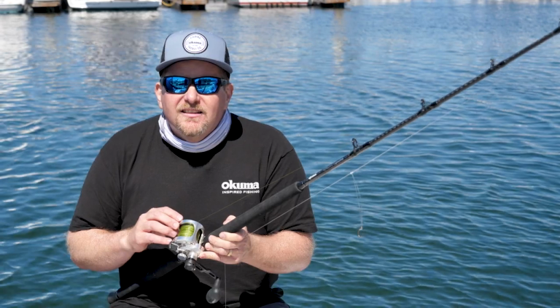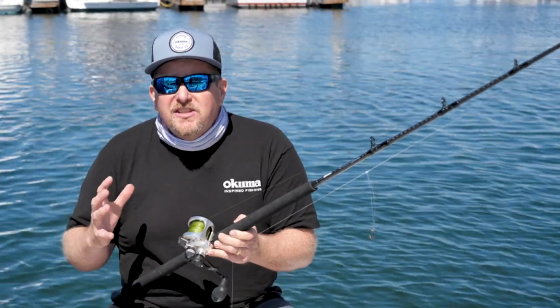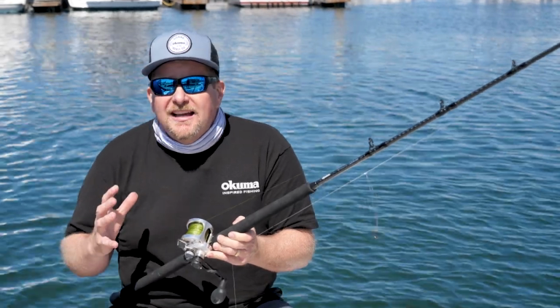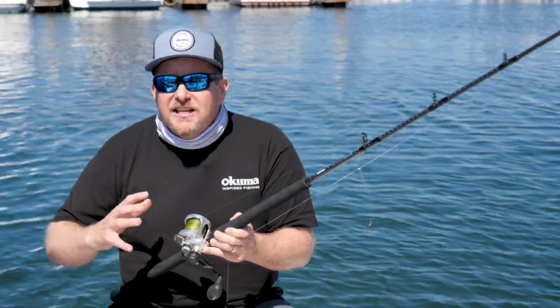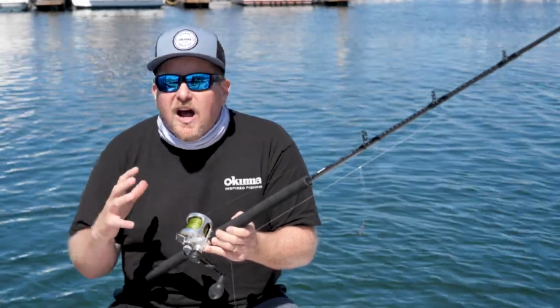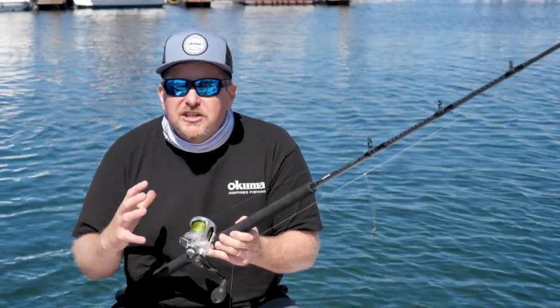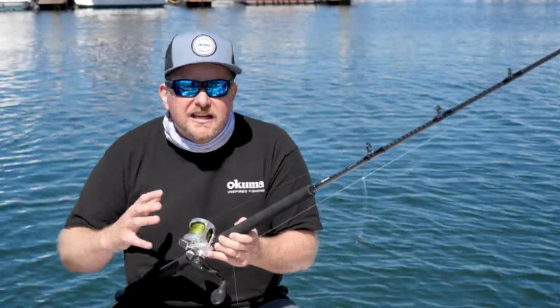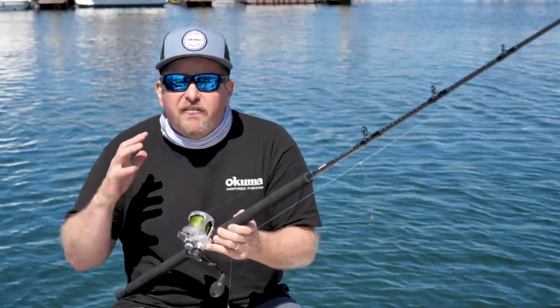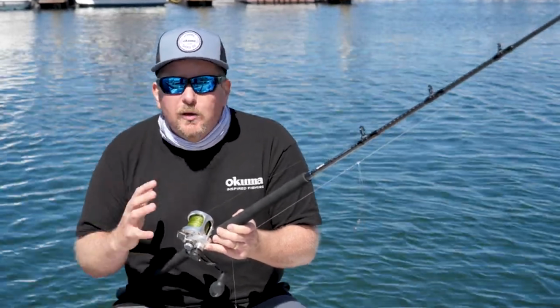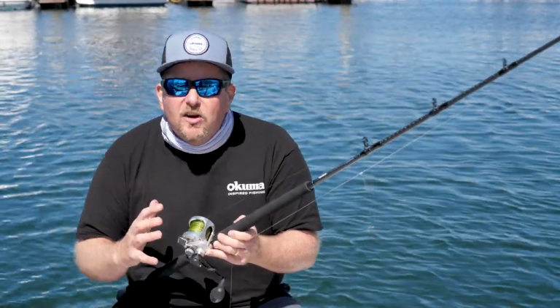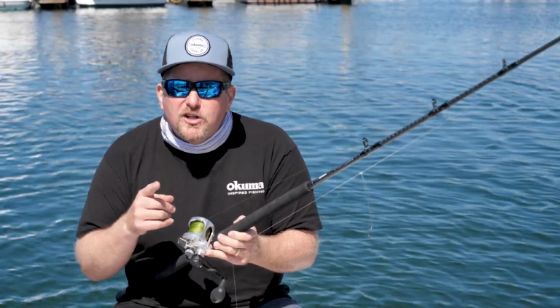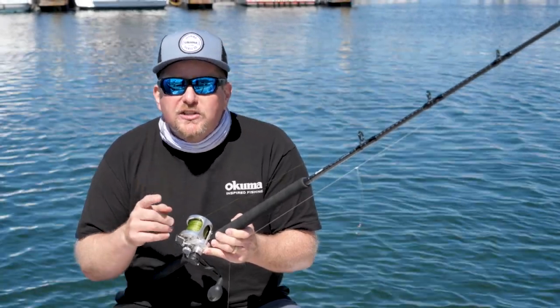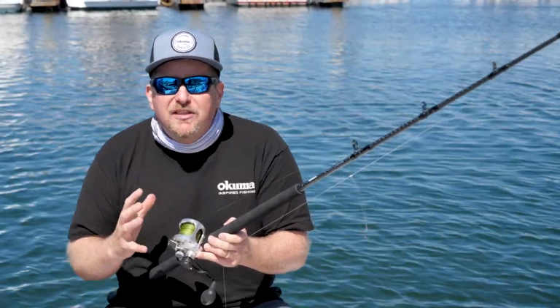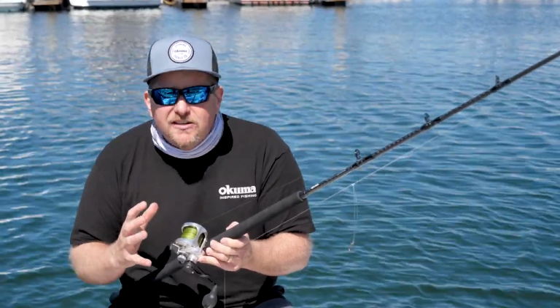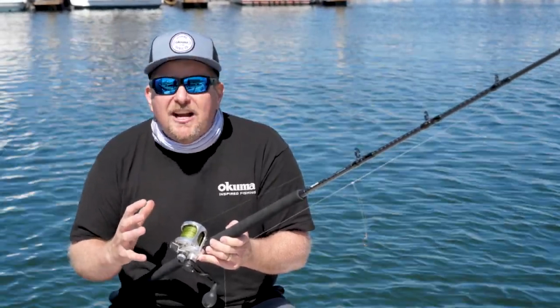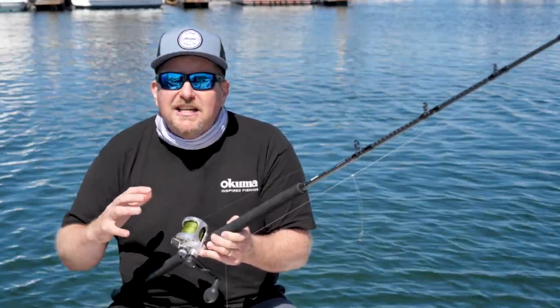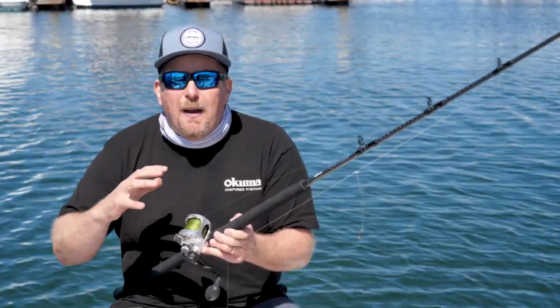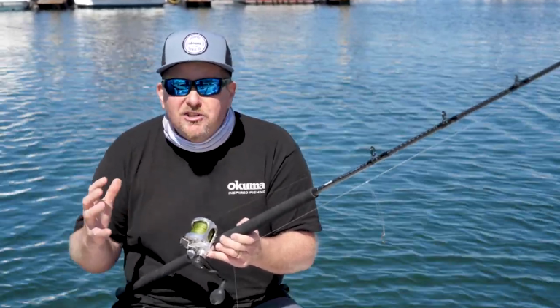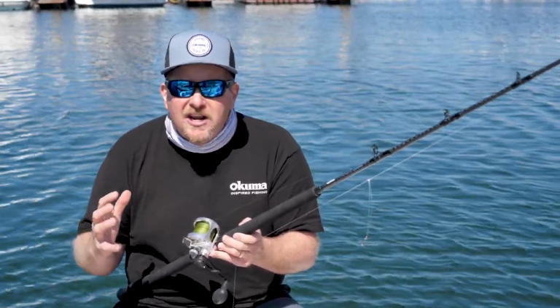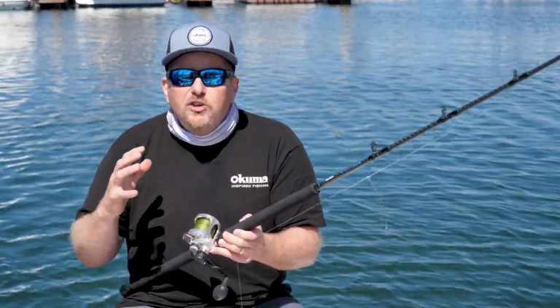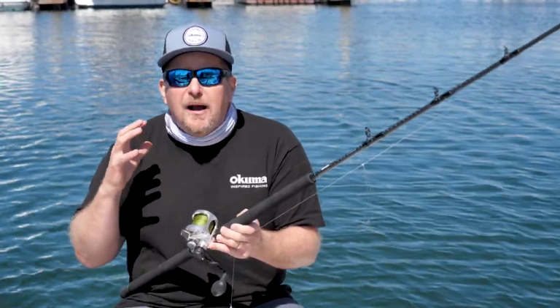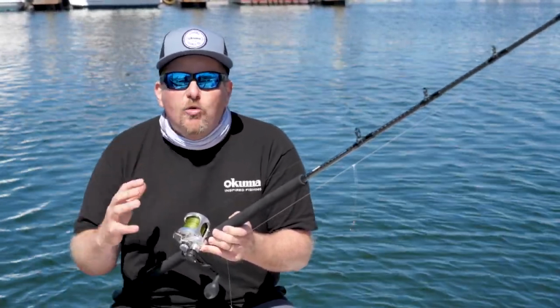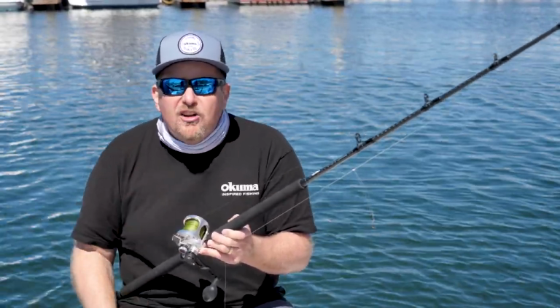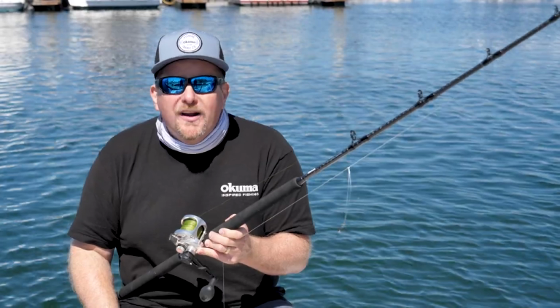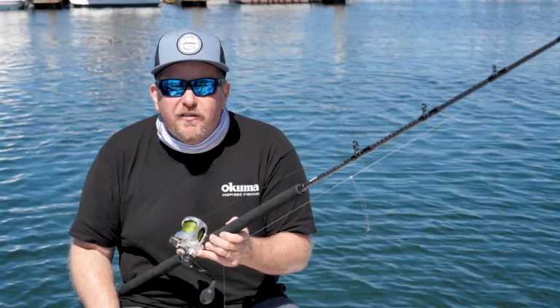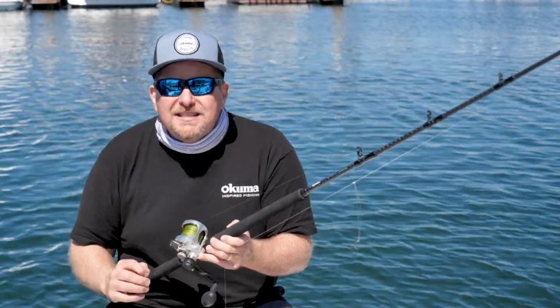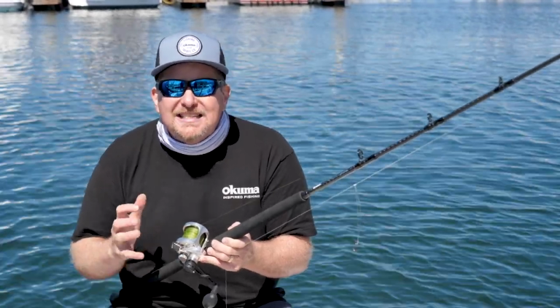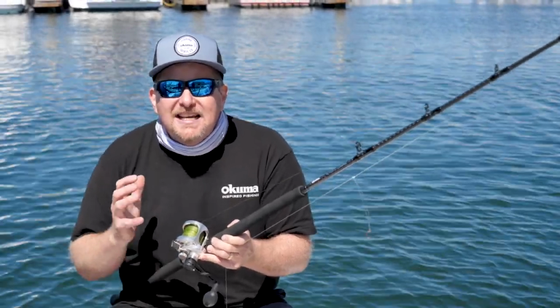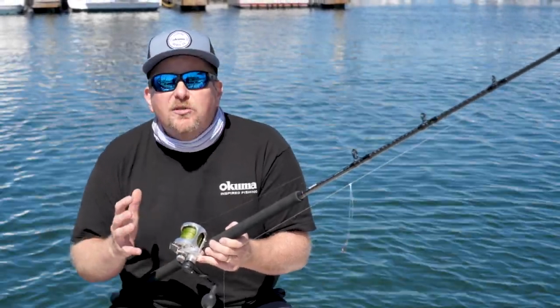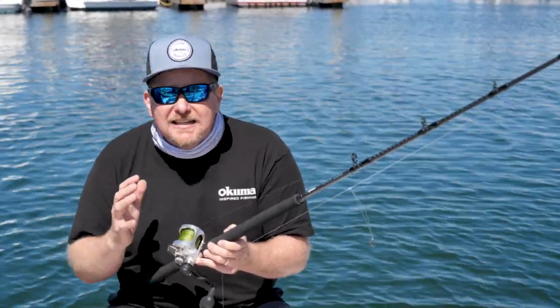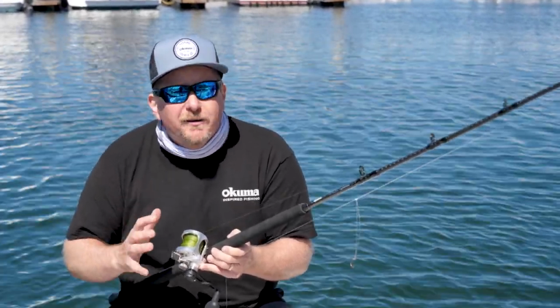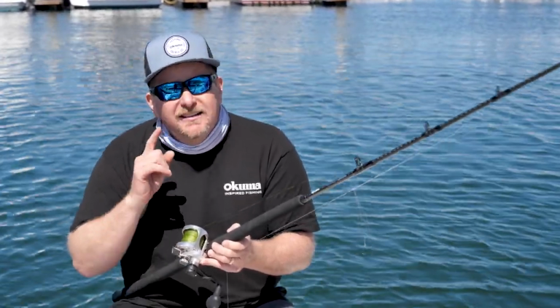Alright SoCal anglers, it's rockfish season — it kicked off a couple of weeks ago, March 1st, and this year they've actually expanded your range. You can drop all the way down to 100 fathoms, that's 600 feet deep now.